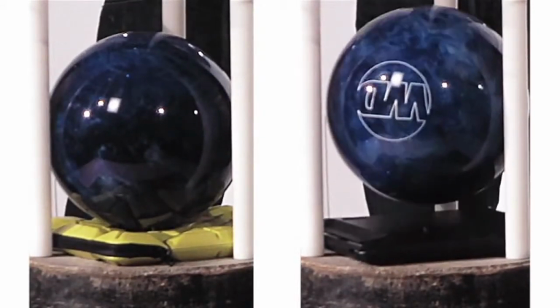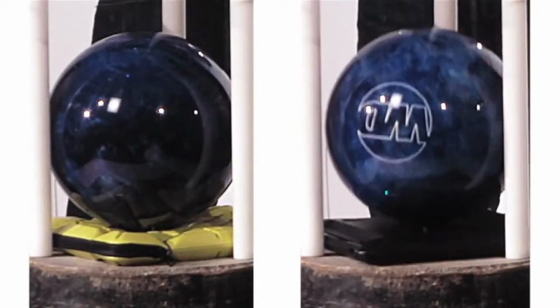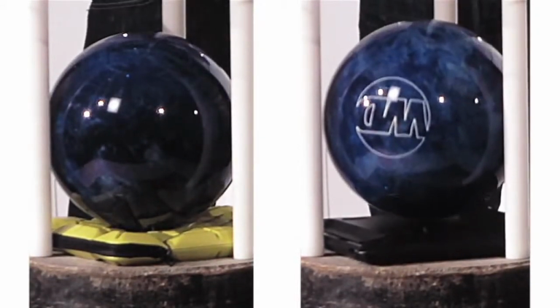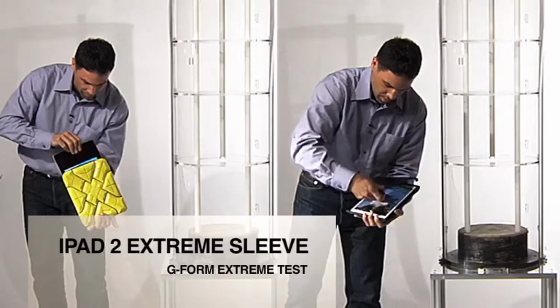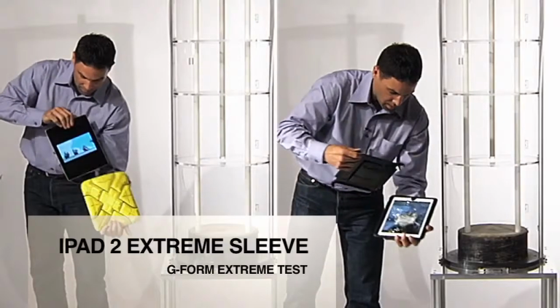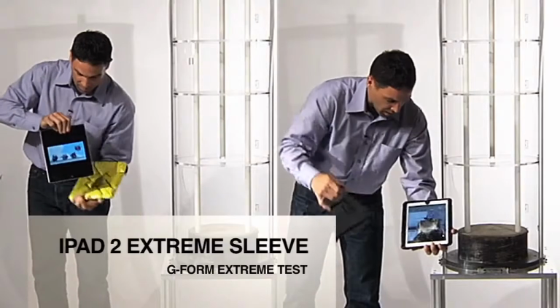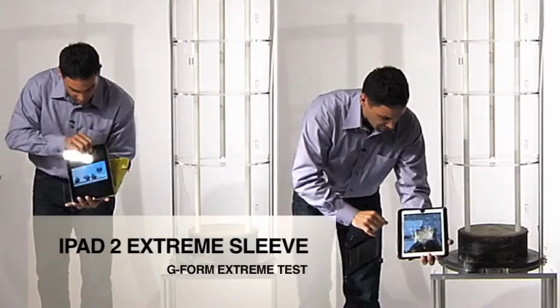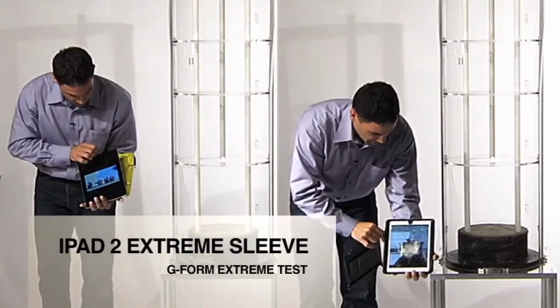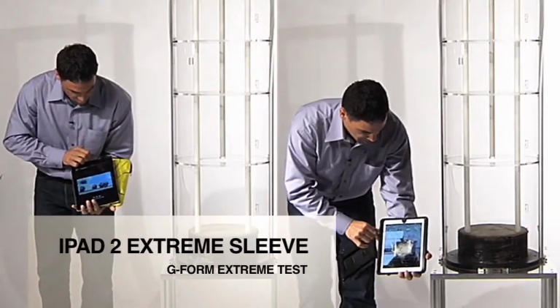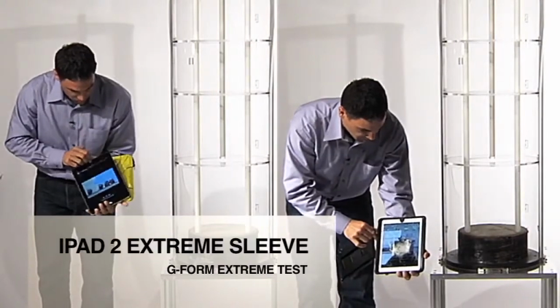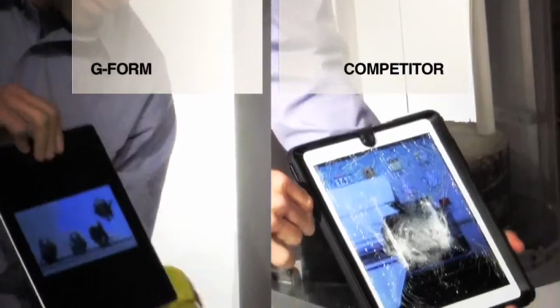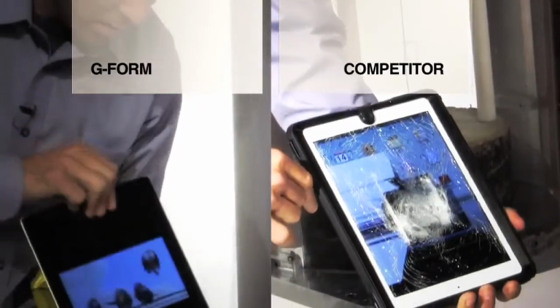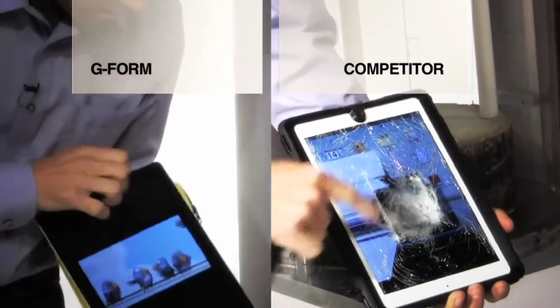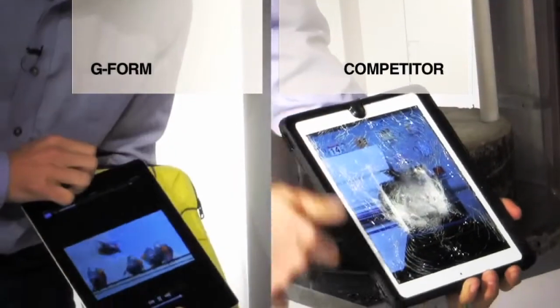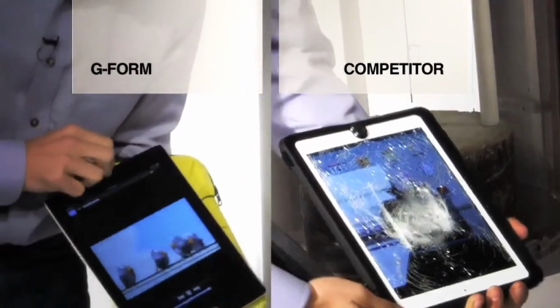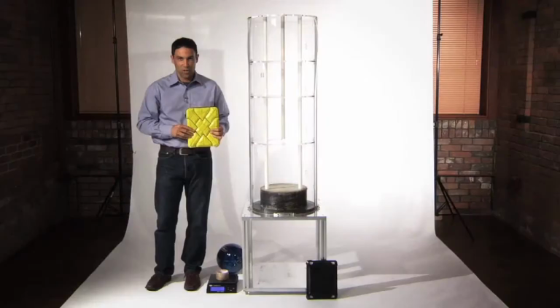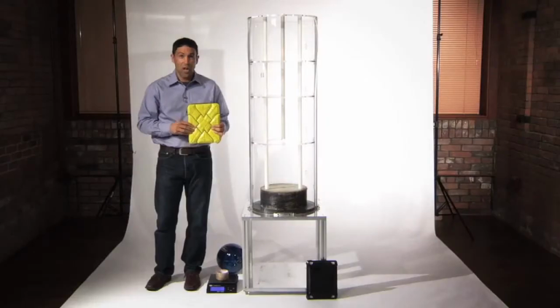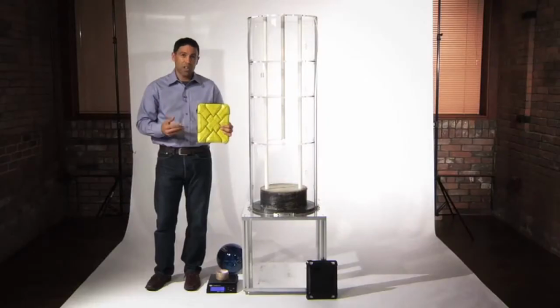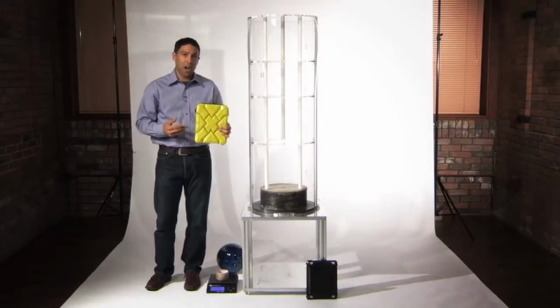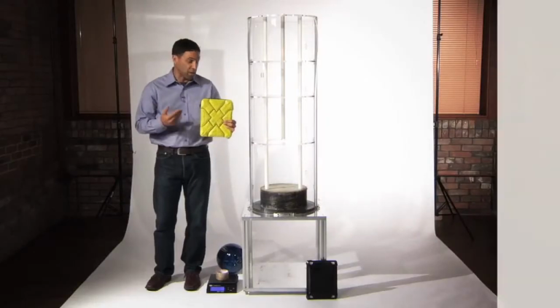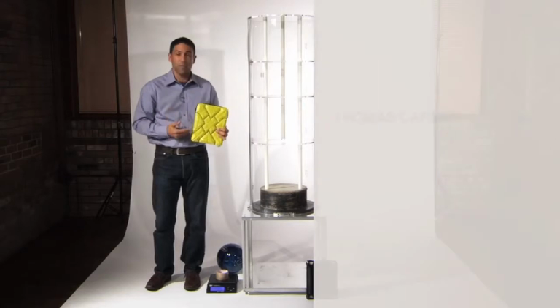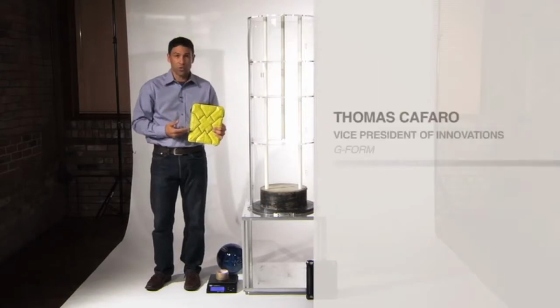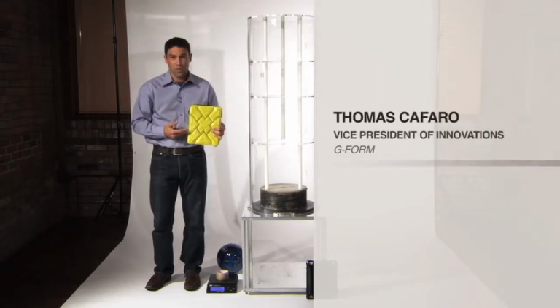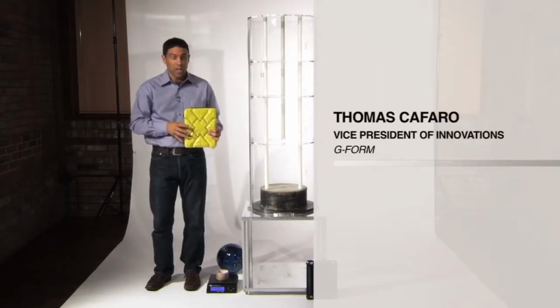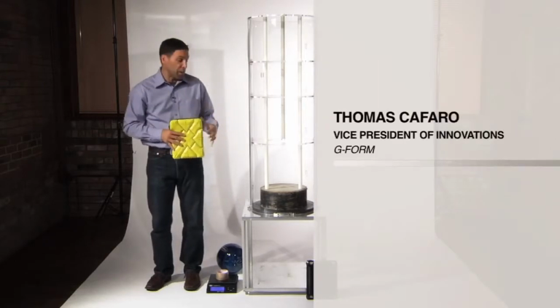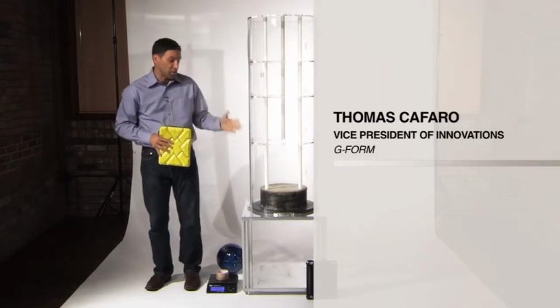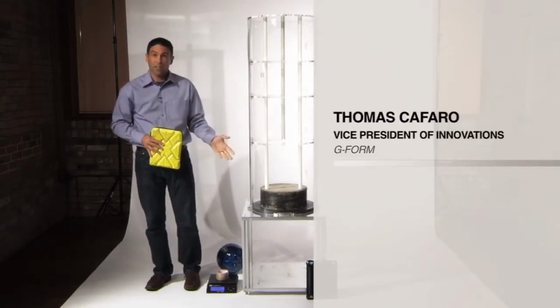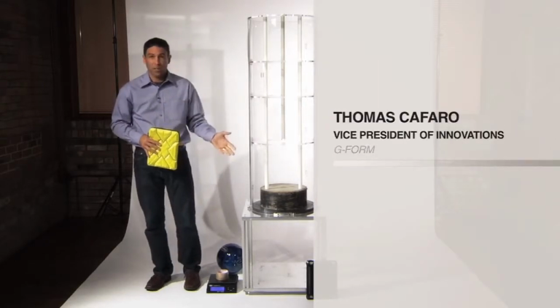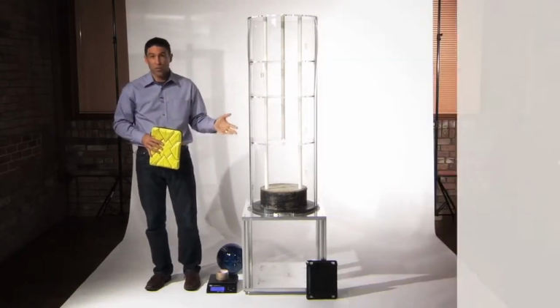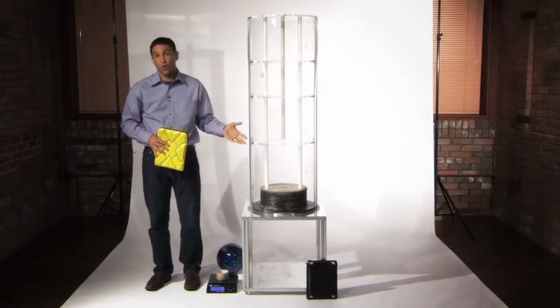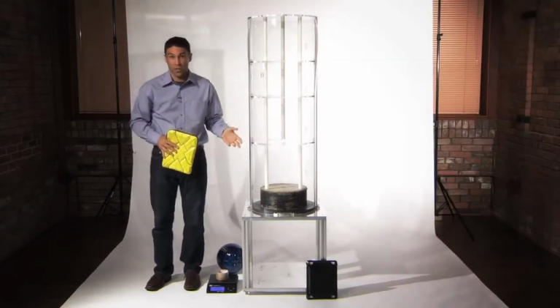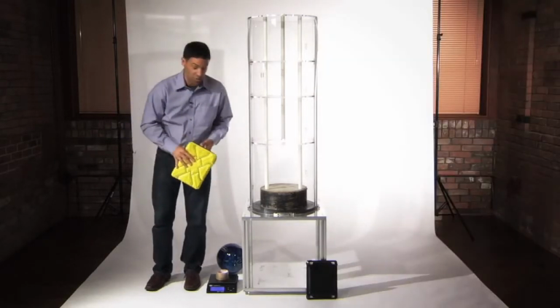Hey folks, Tom here with G-Form to explain a little bit to you today about how G-Form's soft-sided RPT technology protects your iPad in the G-Form Extreme Sleeve, compared to competitive products that use hard shell technology.